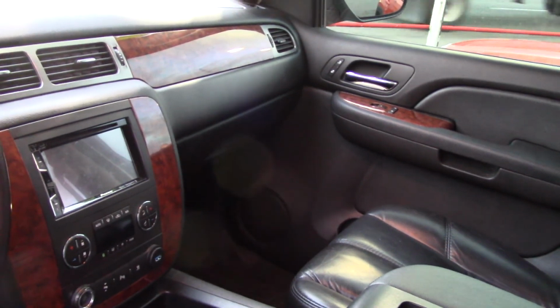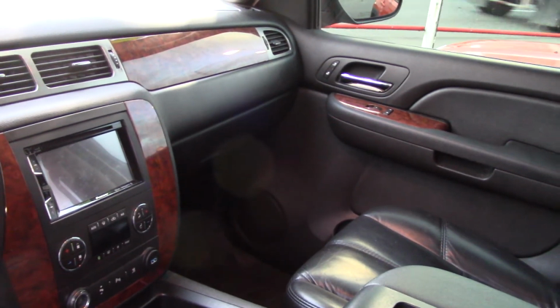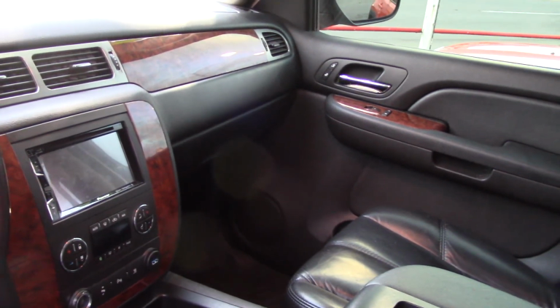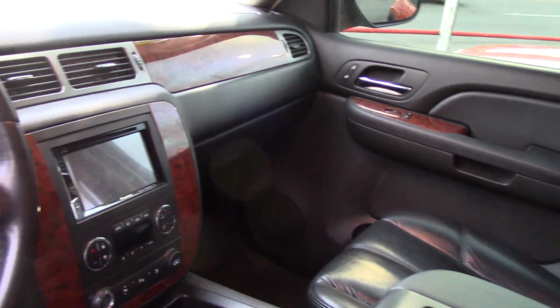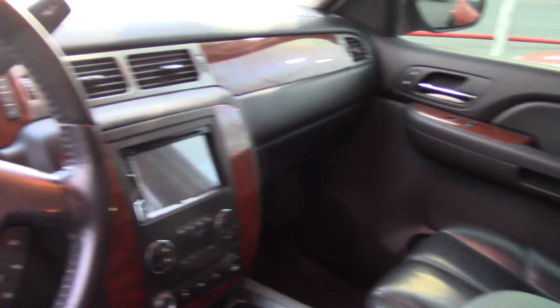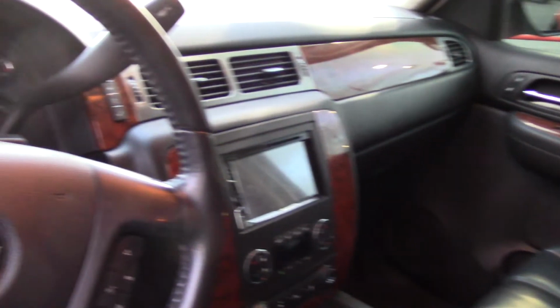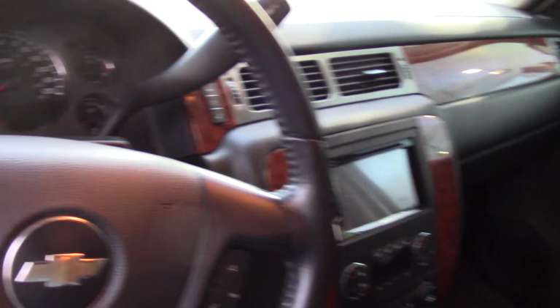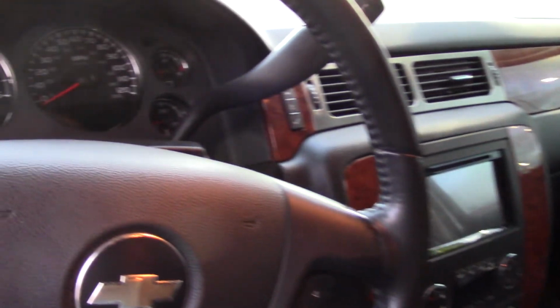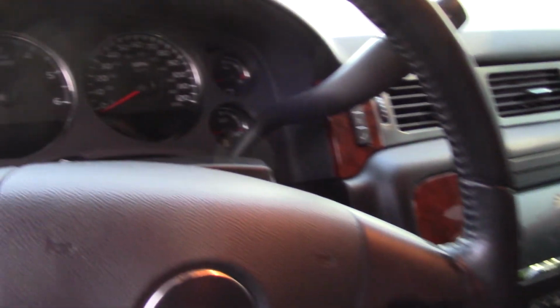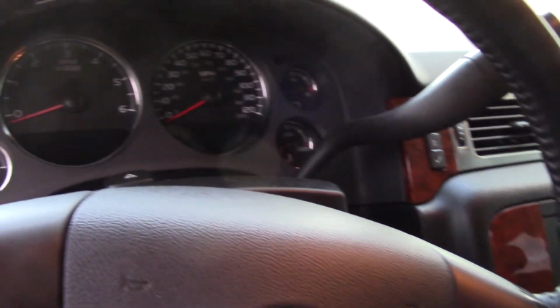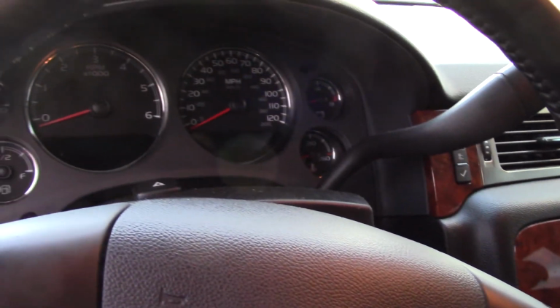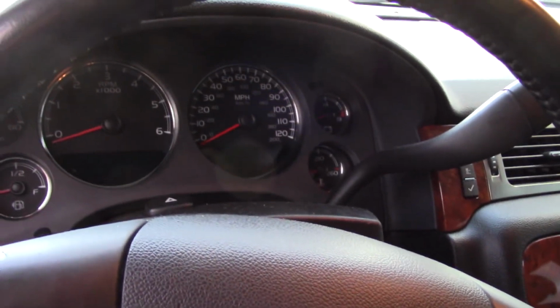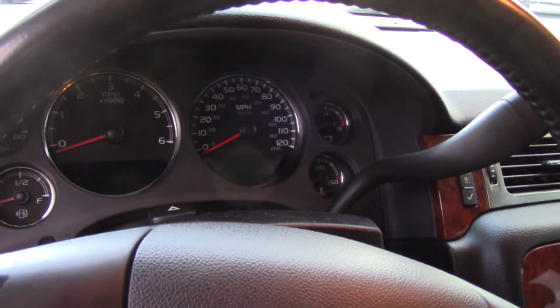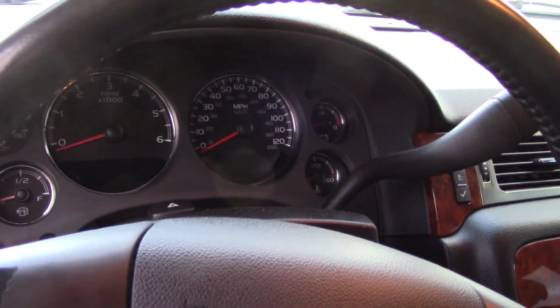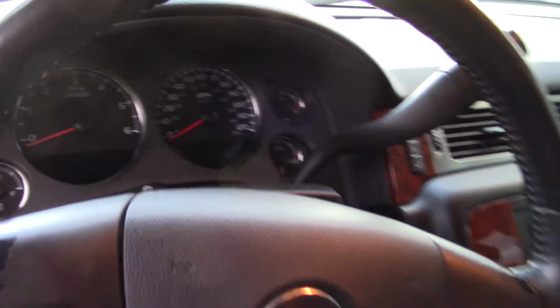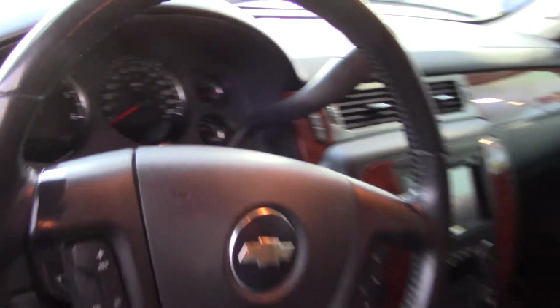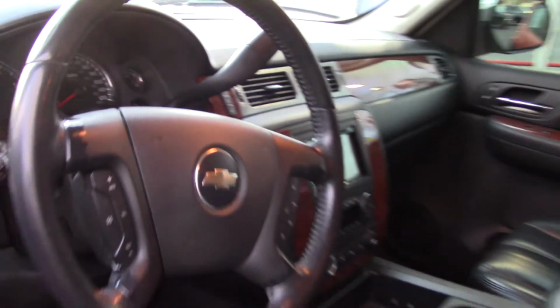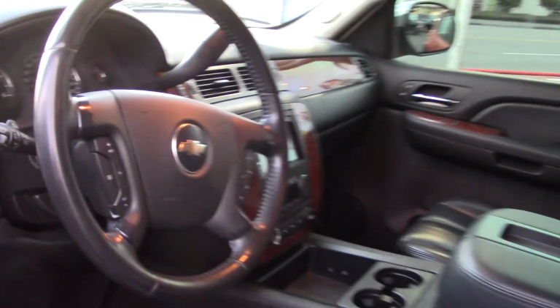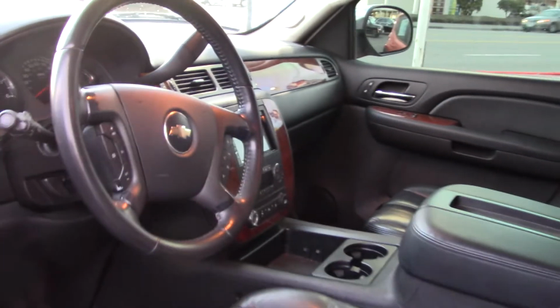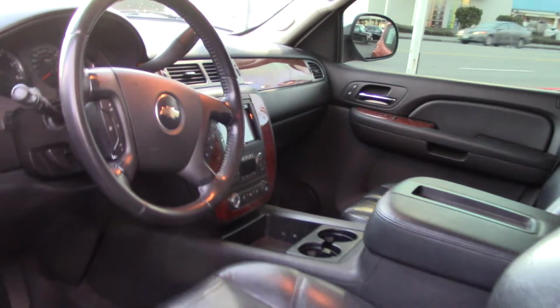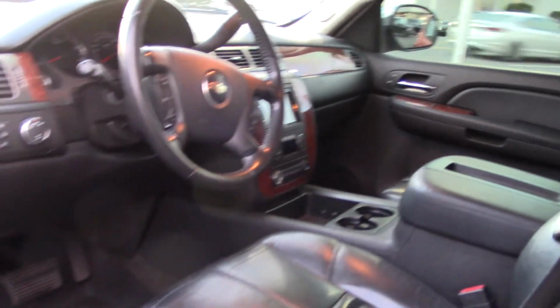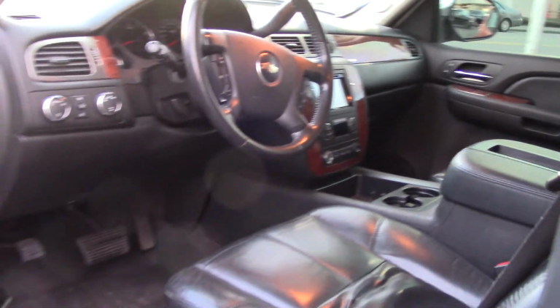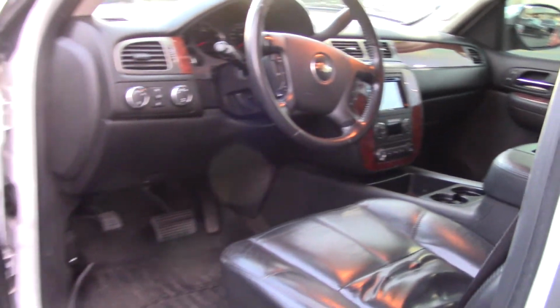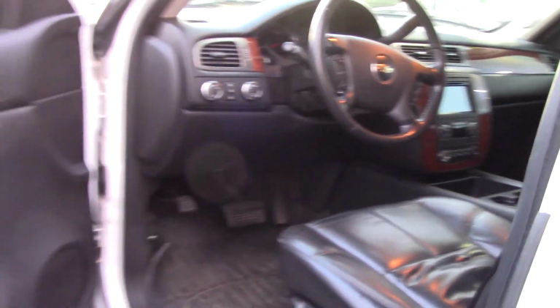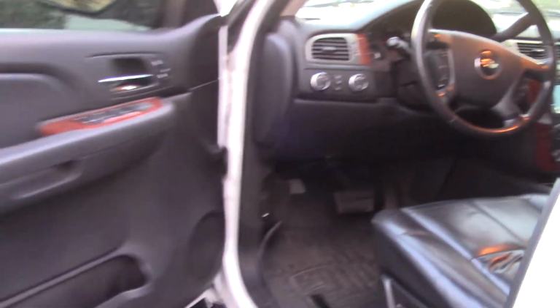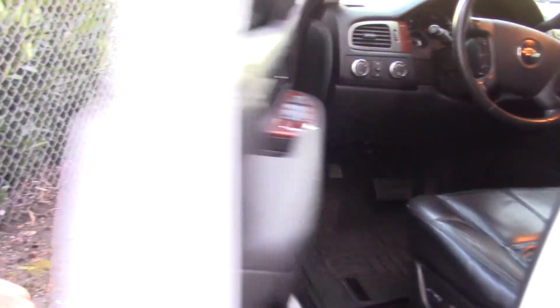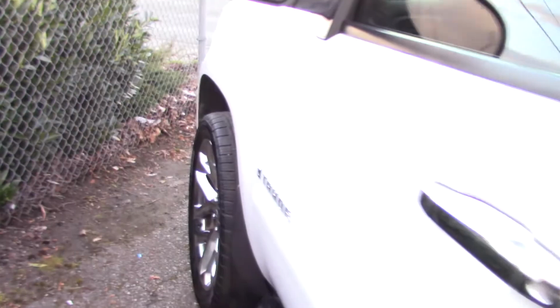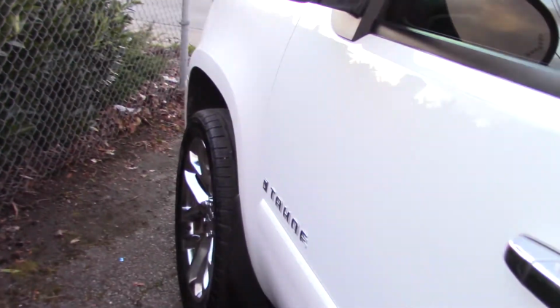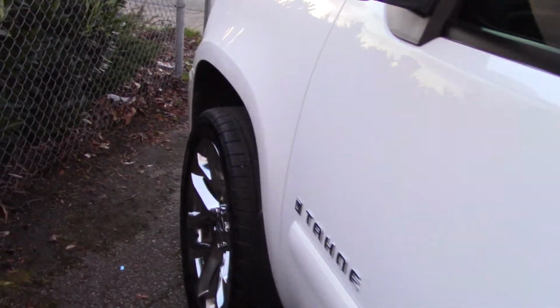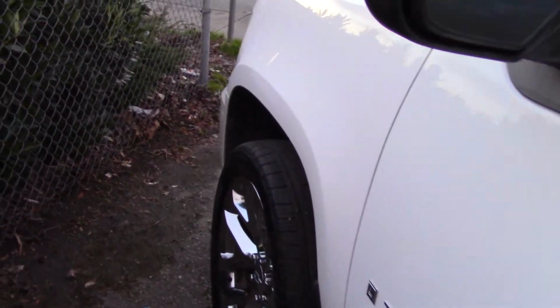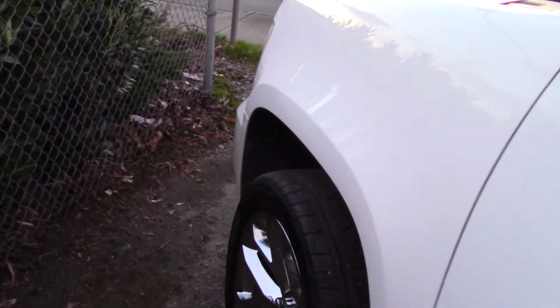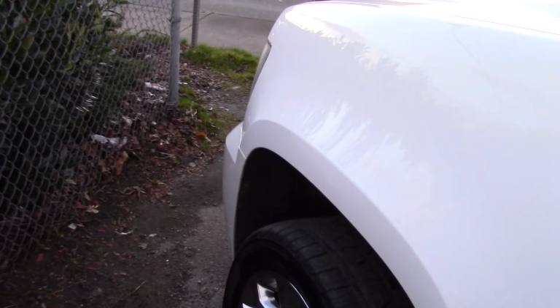OnStar satellite communications and lots of airbags make this a very safe vehicle as well. And no surprise, it's gotten a ton of awards, but one that might surprise you is it got lowest fuel cost and lowest repair cost for SUVs, which is a big deal. The bigger the car, the bigger the deal that is. So this is one of the better vehicles you could choose for that.